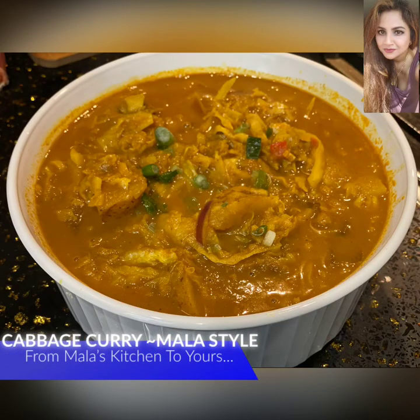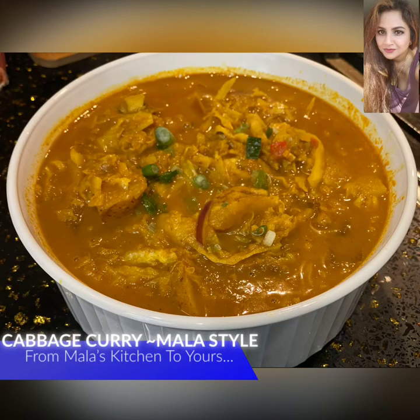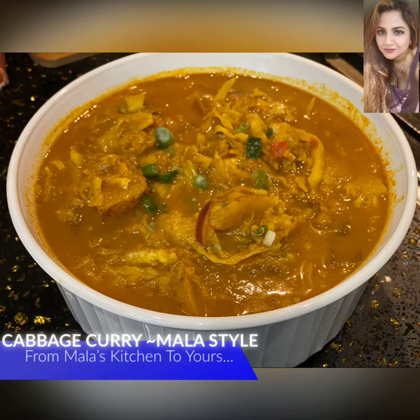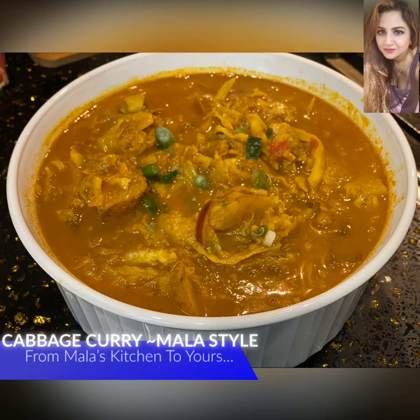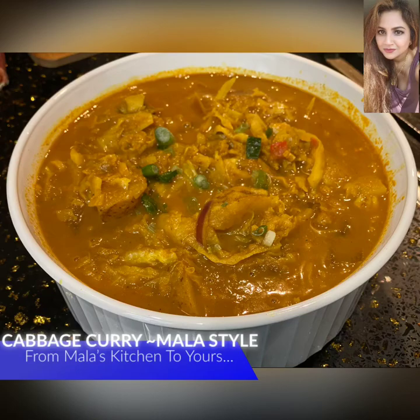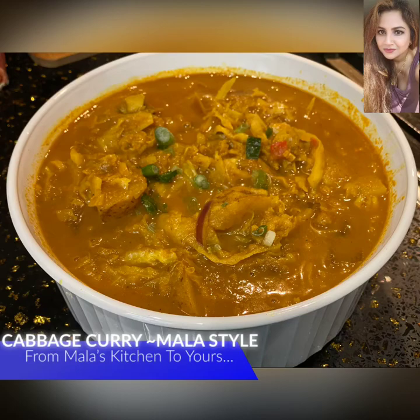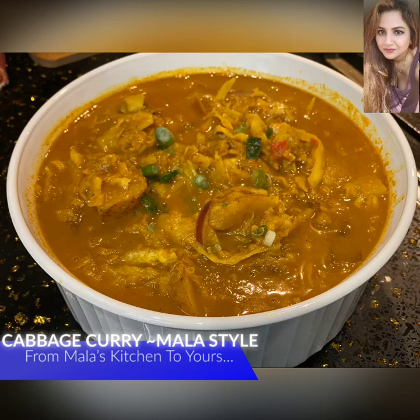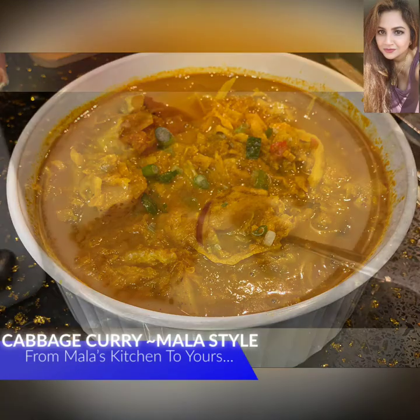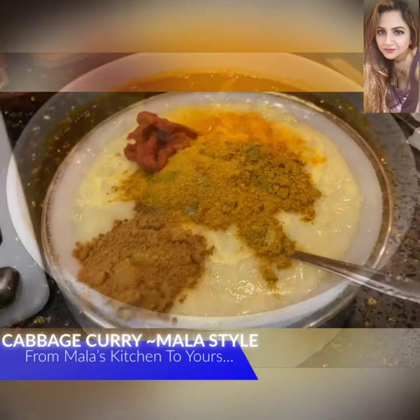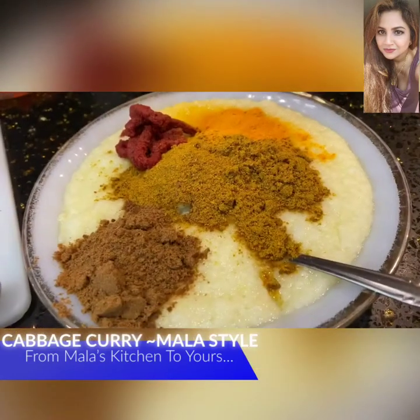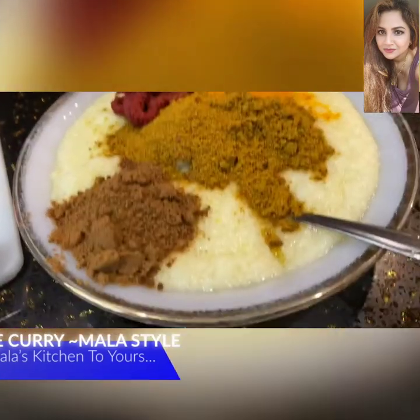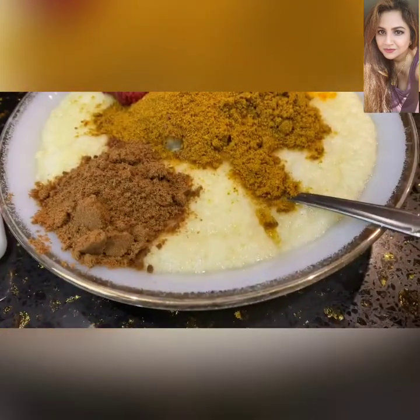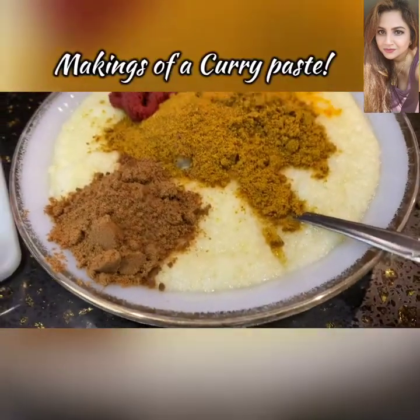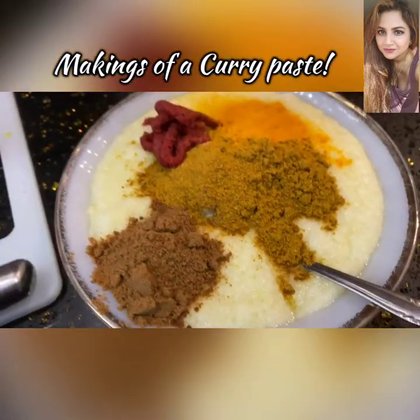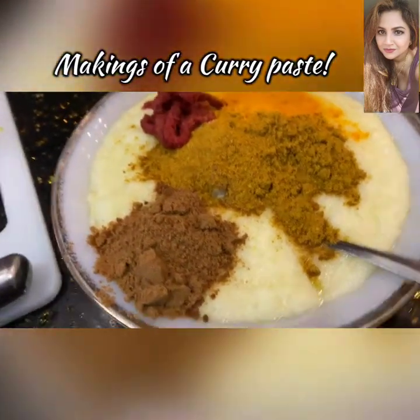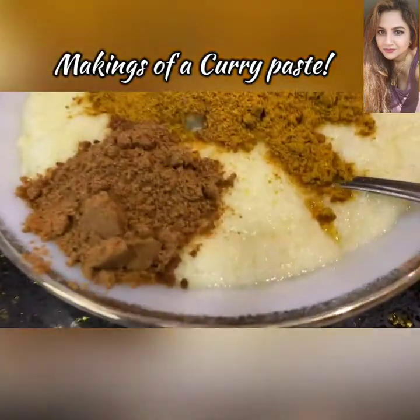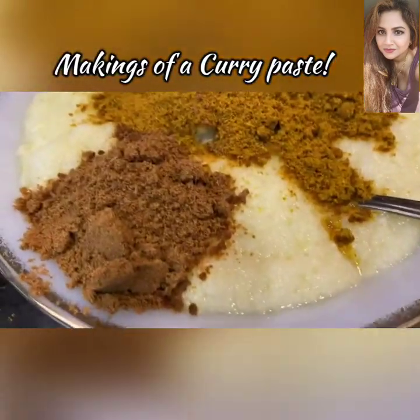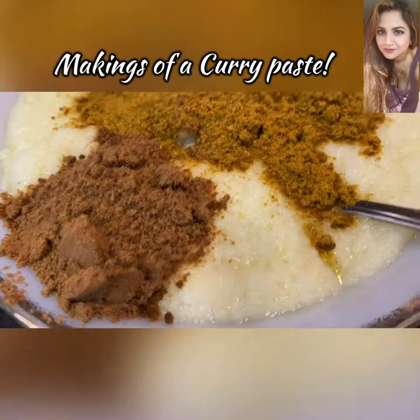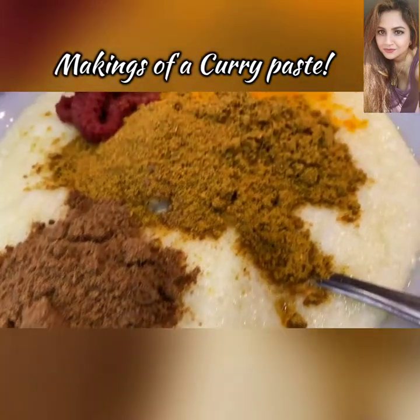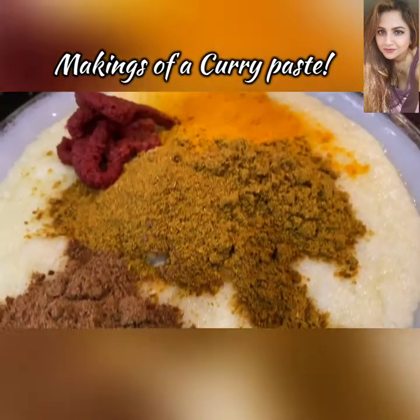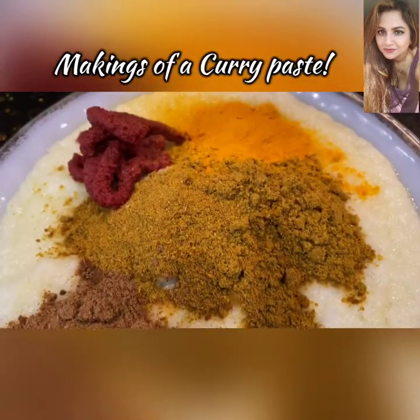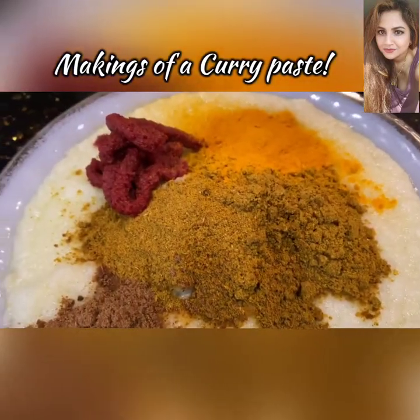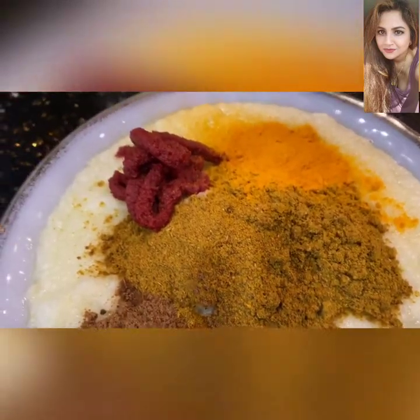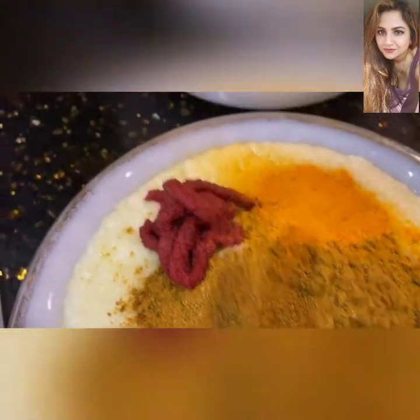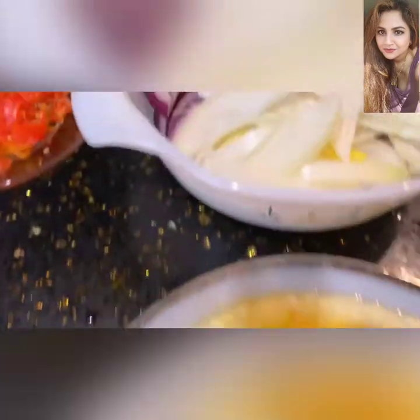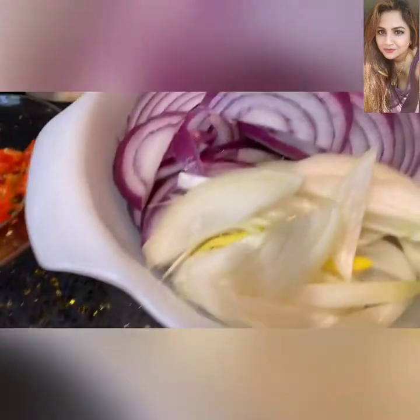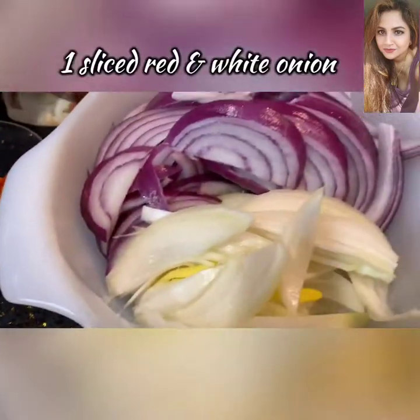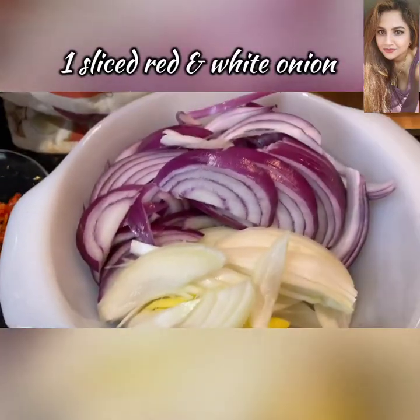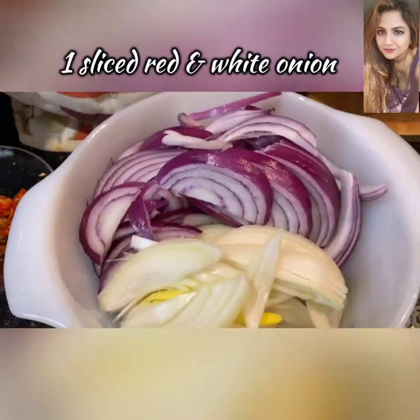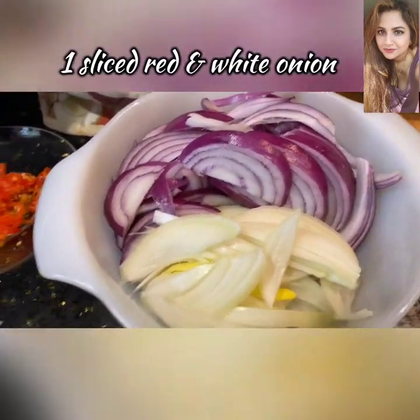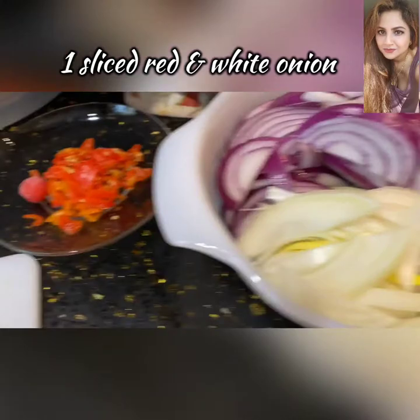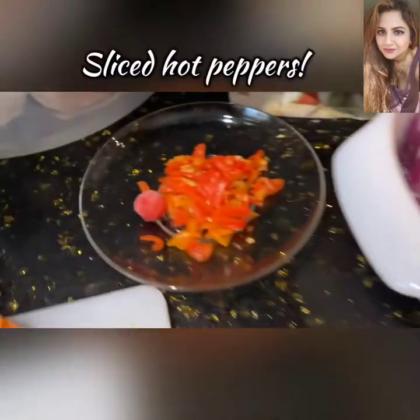This is Mala coming to you from Mala's Kitchen to yours, and today we're making cabbage curry à la Mala style. In that bowl, as you can see, we have some hot peppers and potatoes.